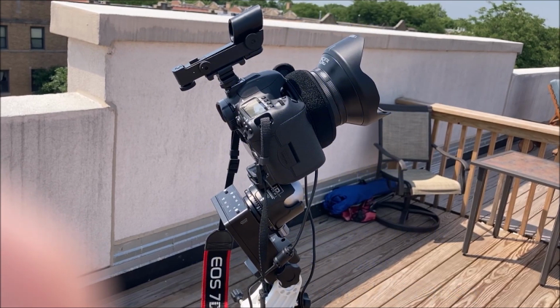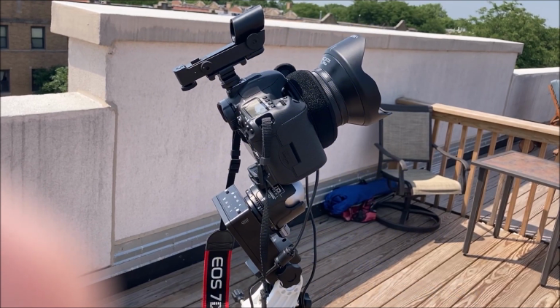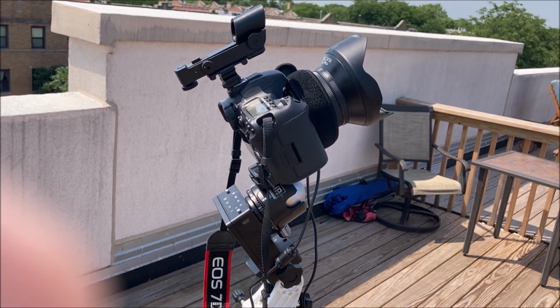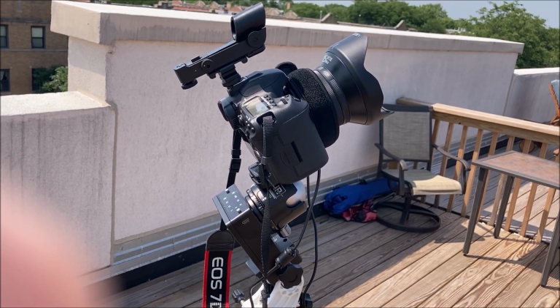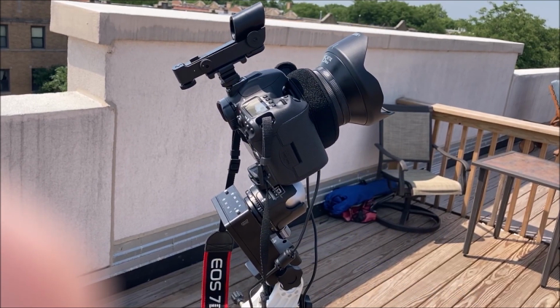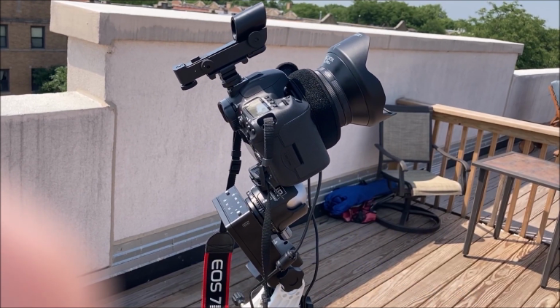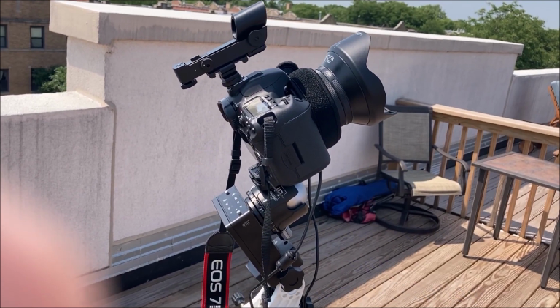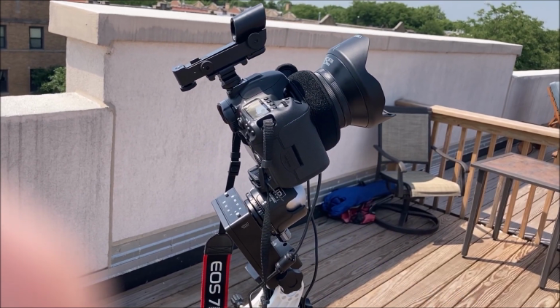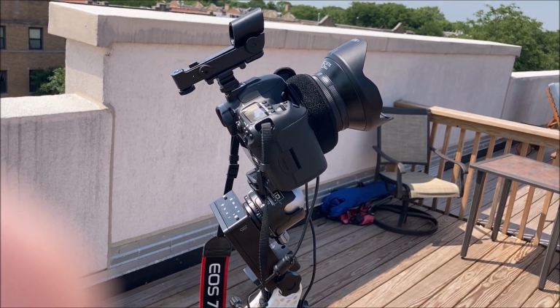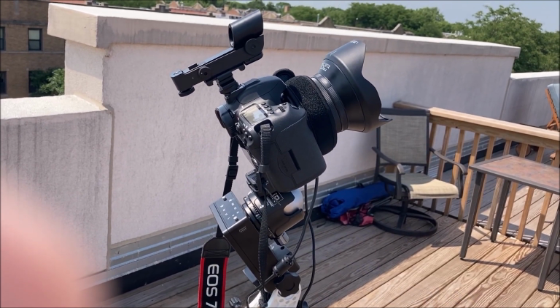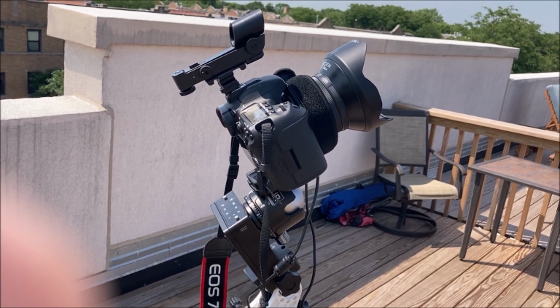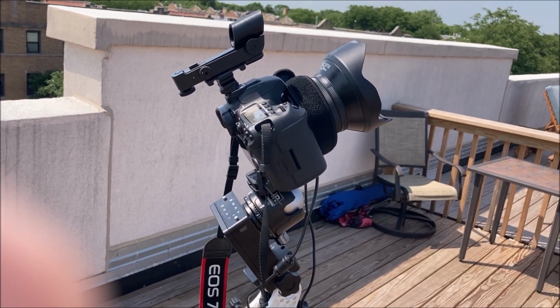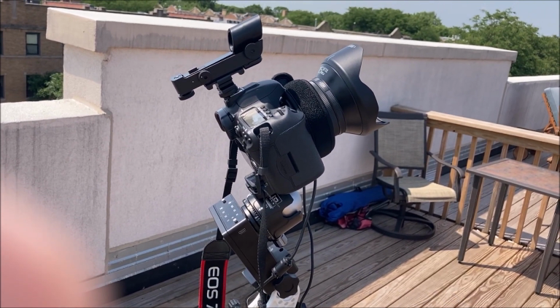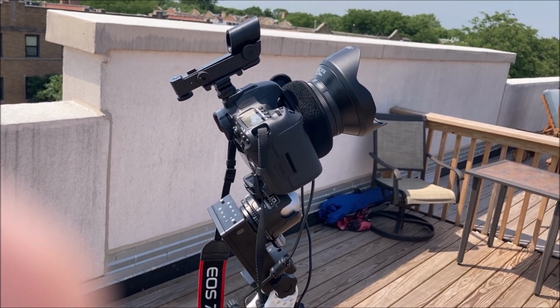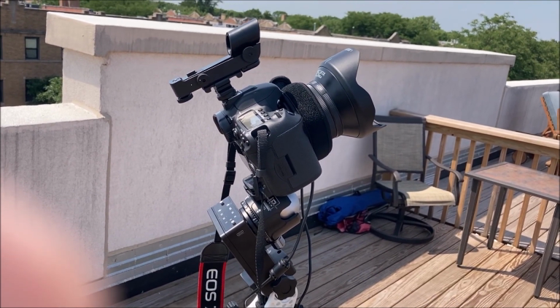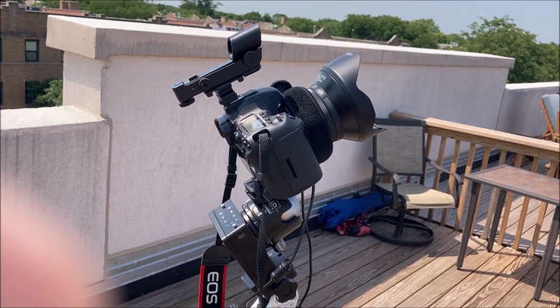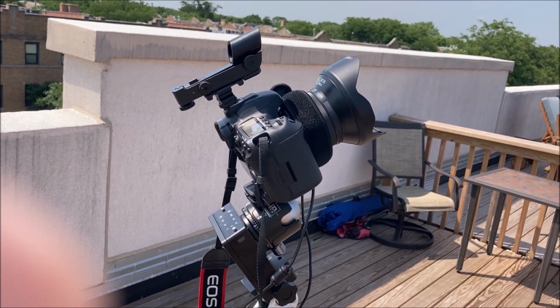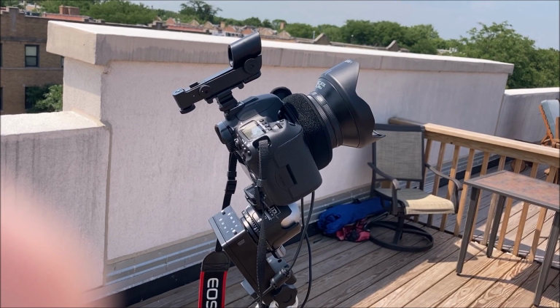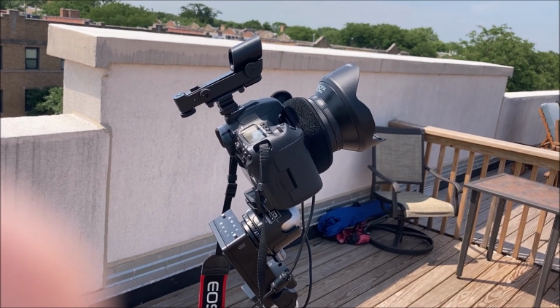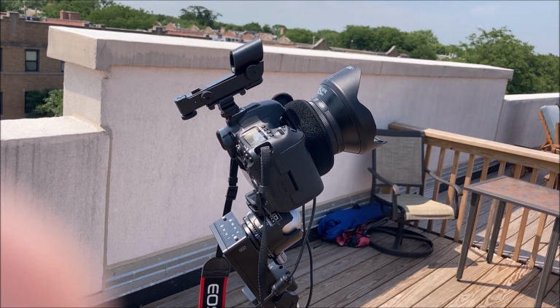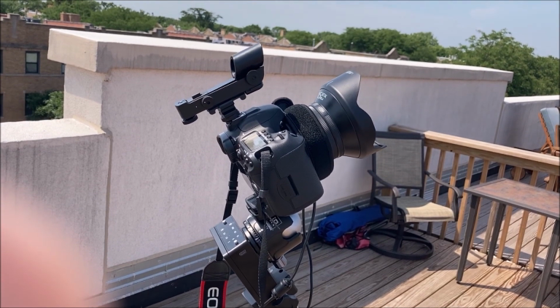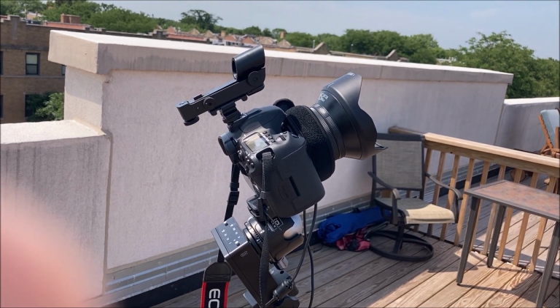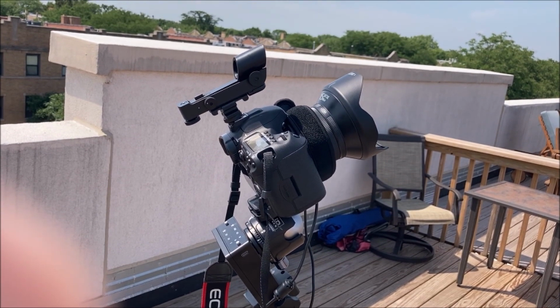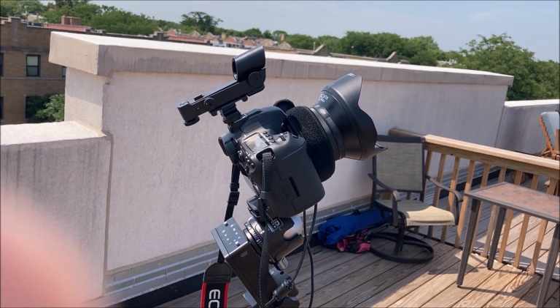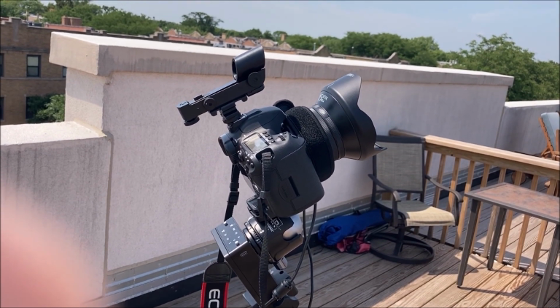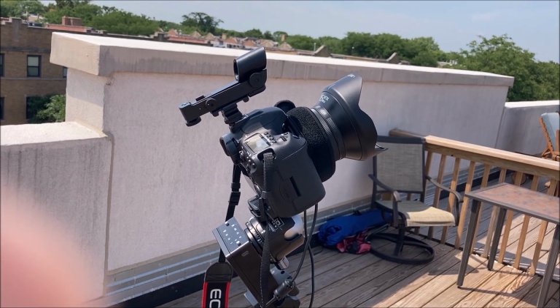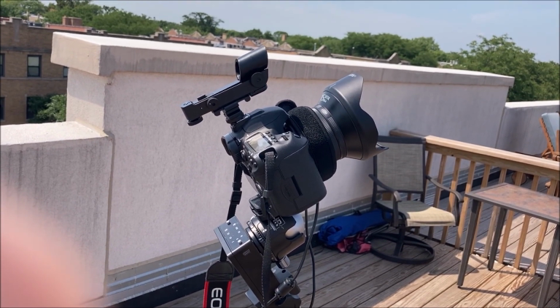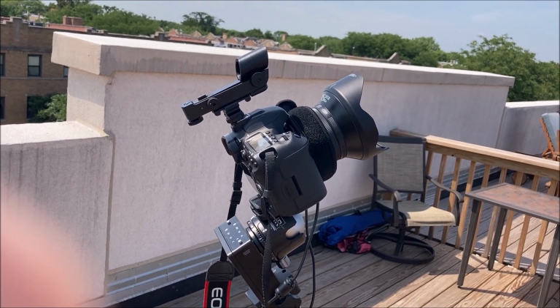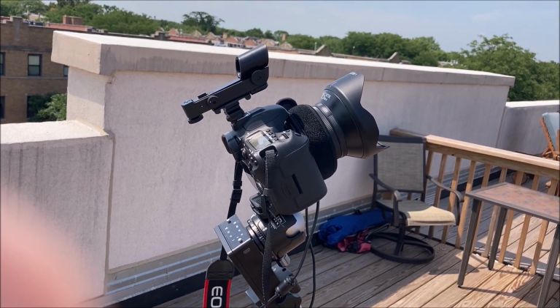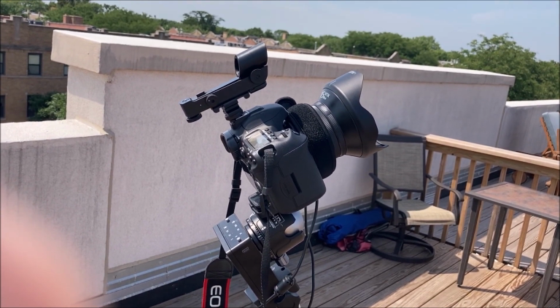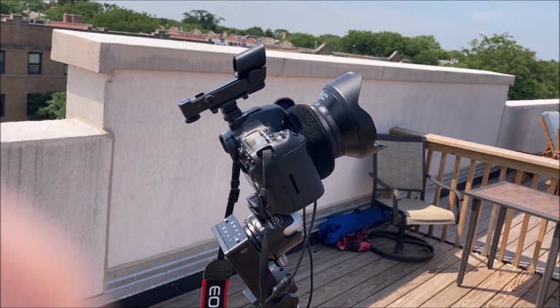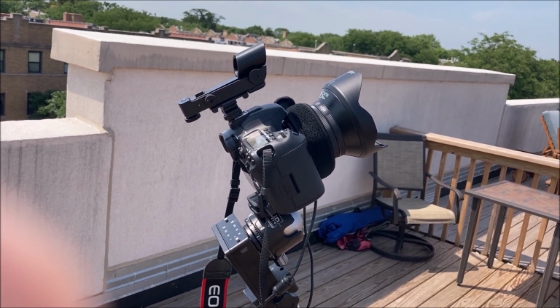Hello YouTube, this is my fourth video on the build of my astrophotography rig. Welcome.